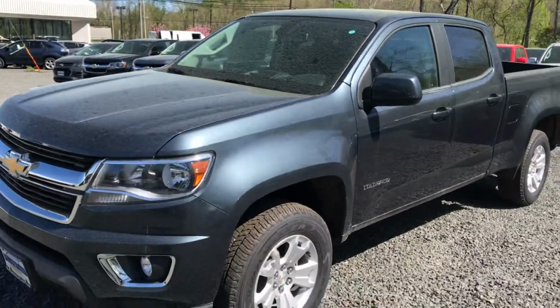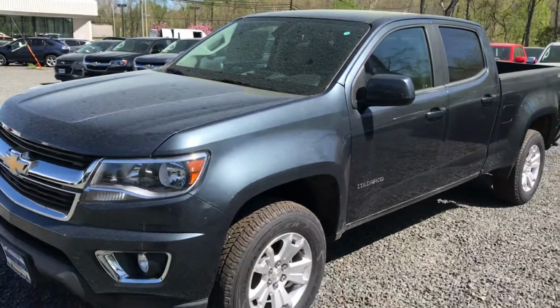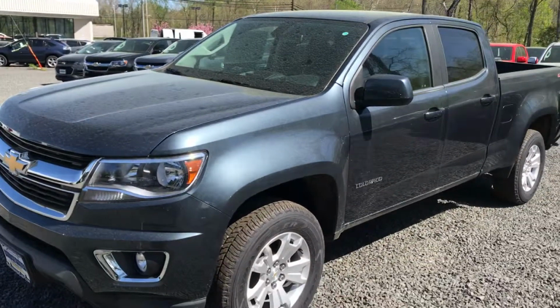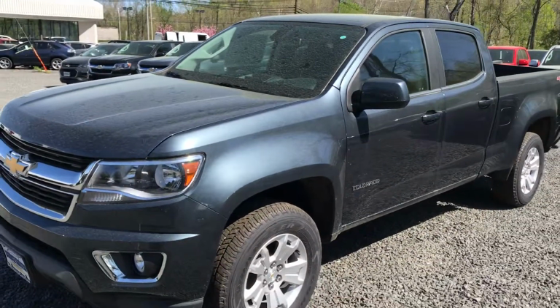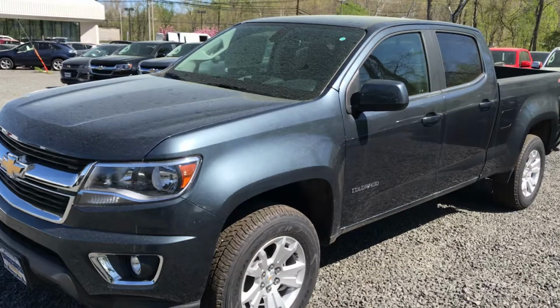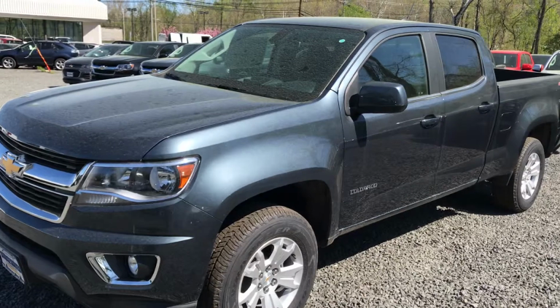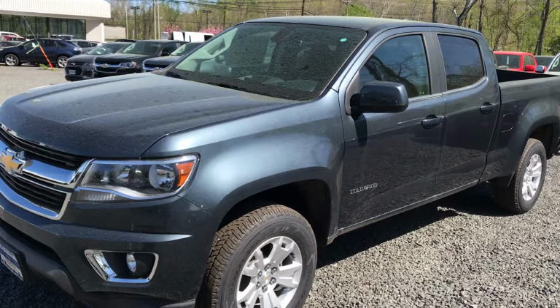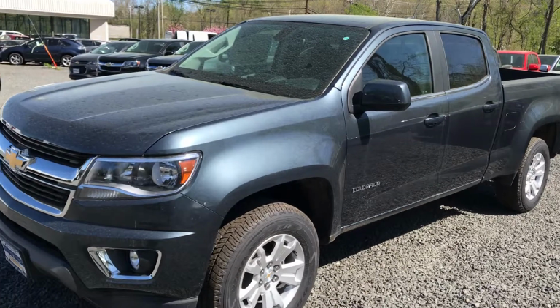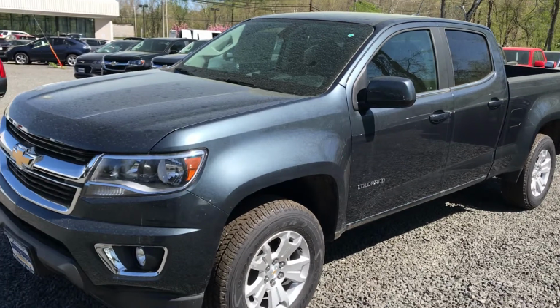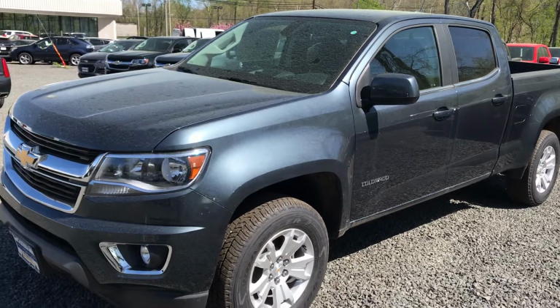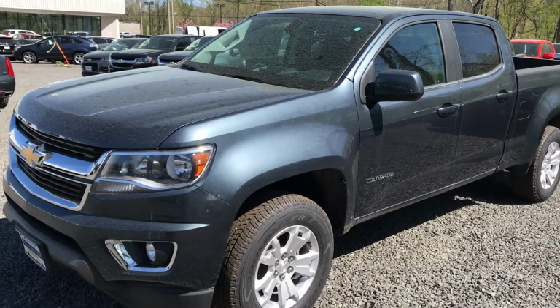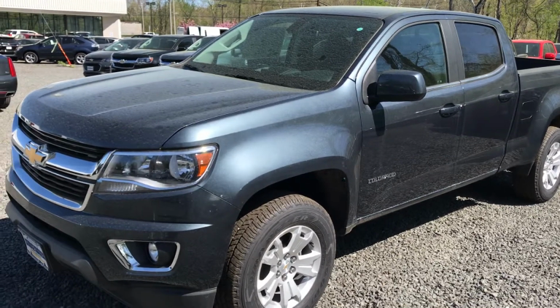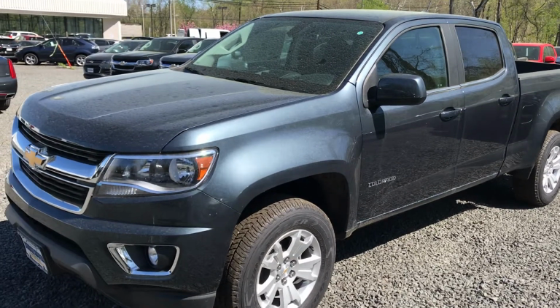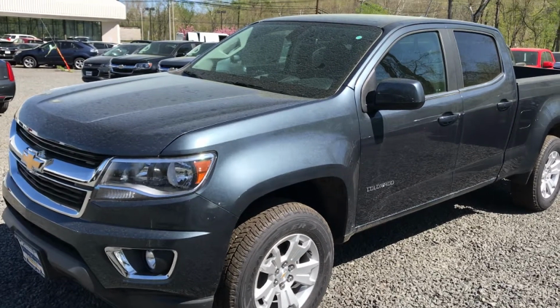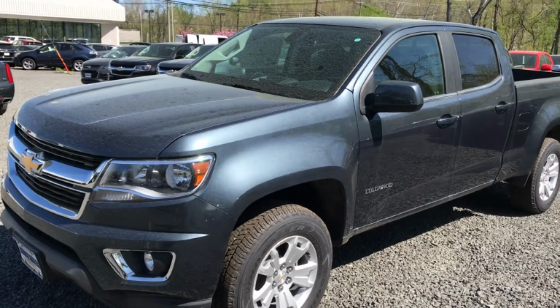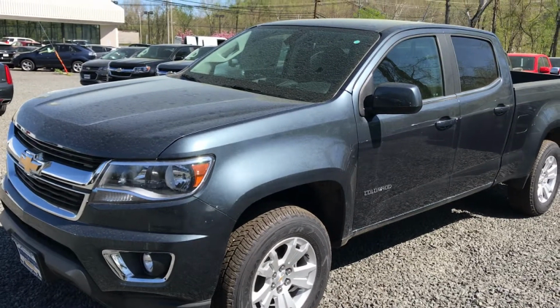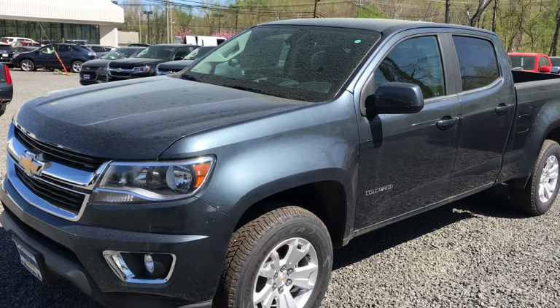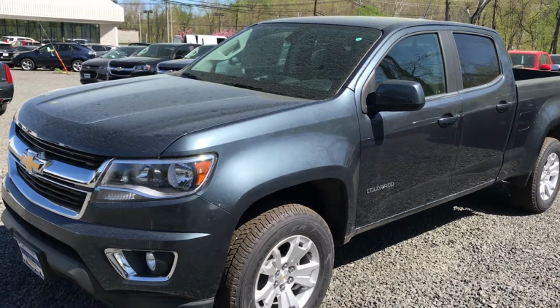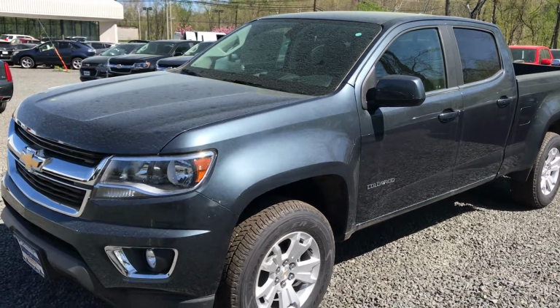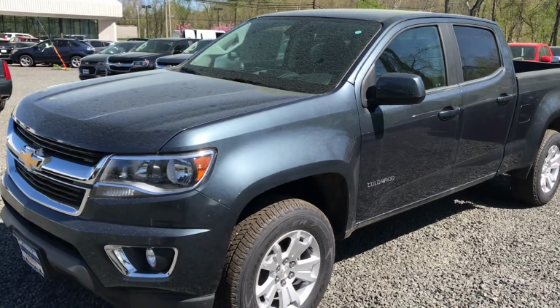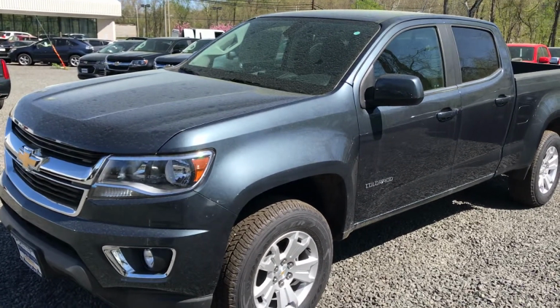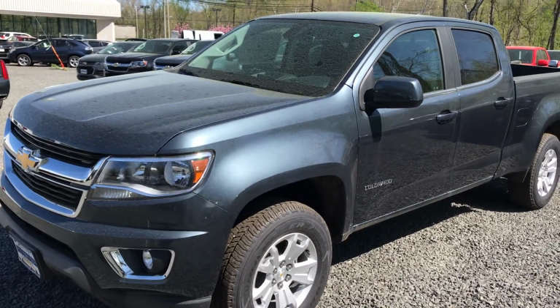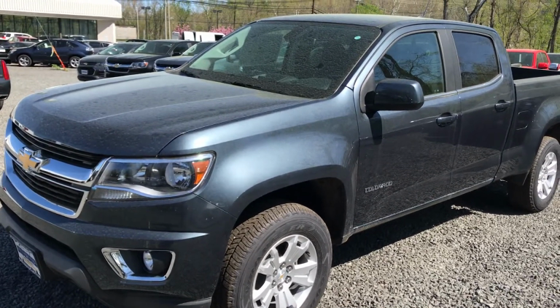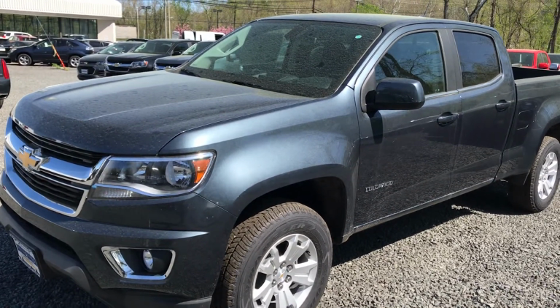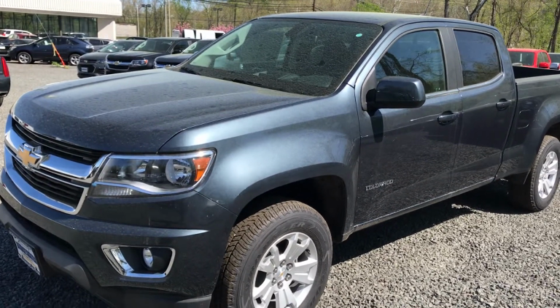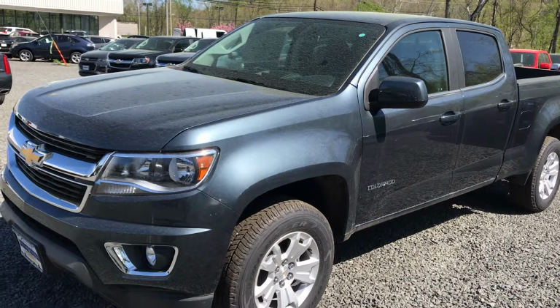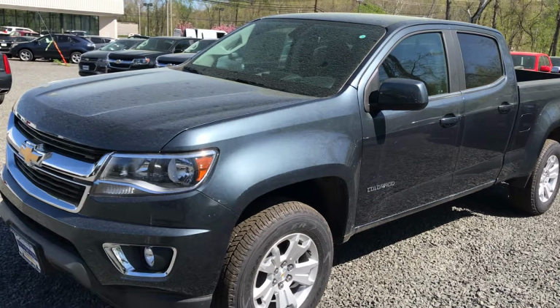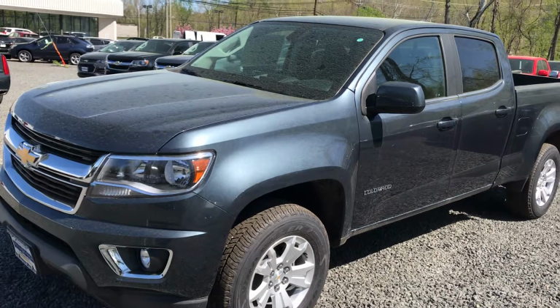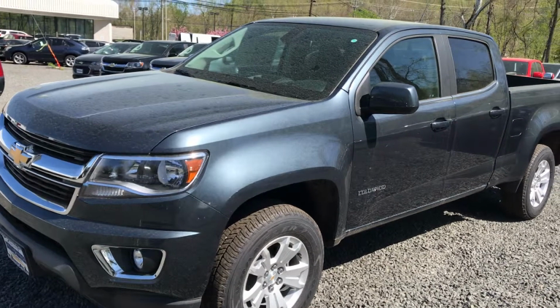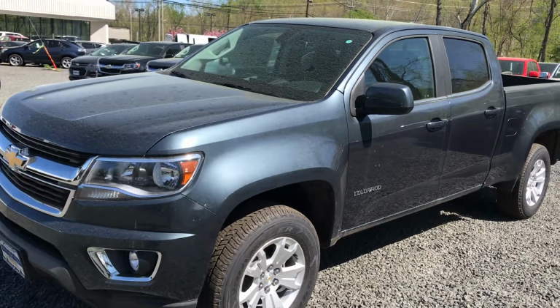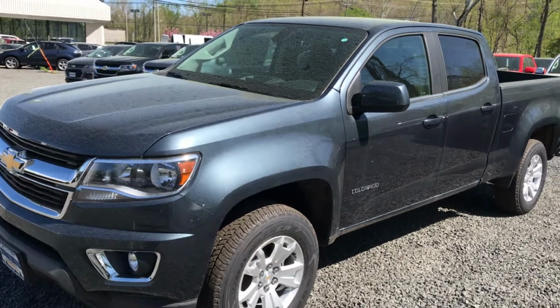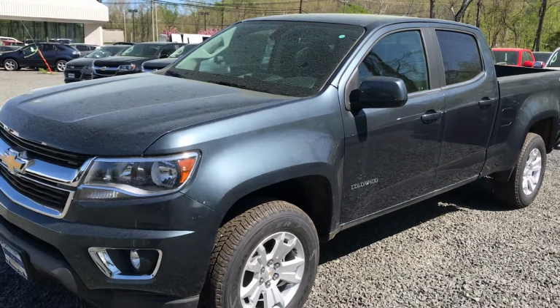Would love to have you come down and take a test drive, try this baby out for yourself. Again, Jim Nuller, Bridgewater Chevy — we'll talk to you soon.